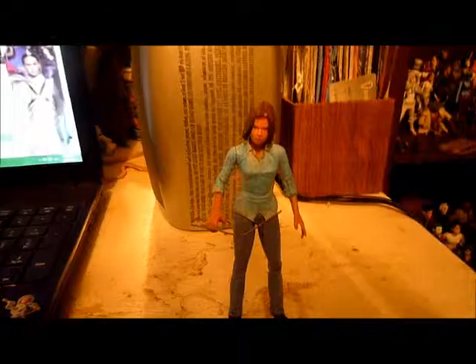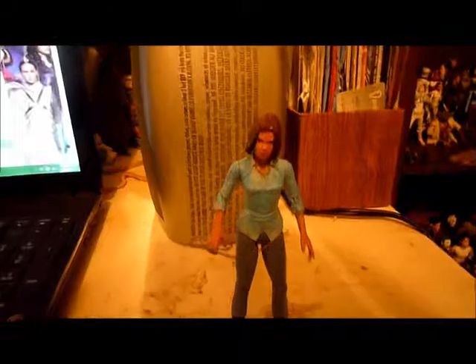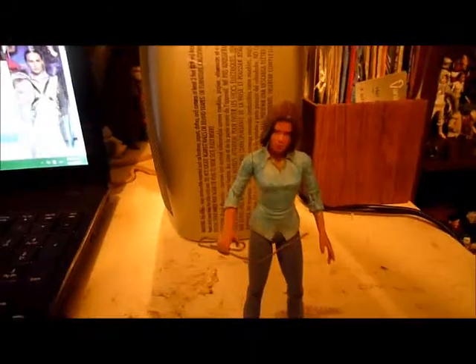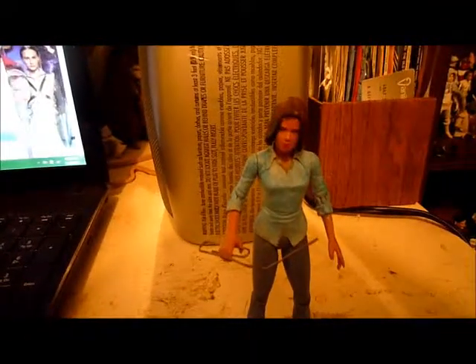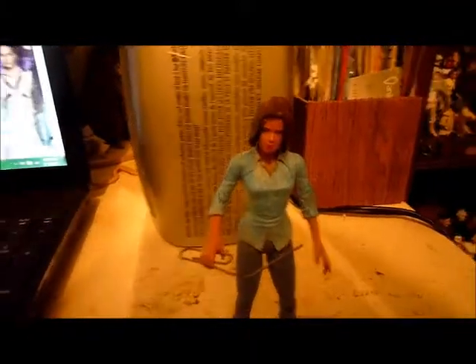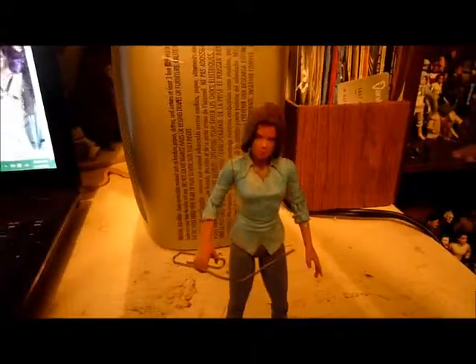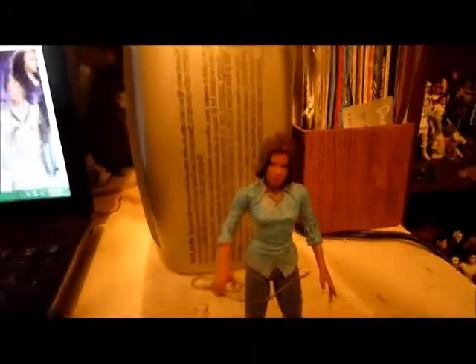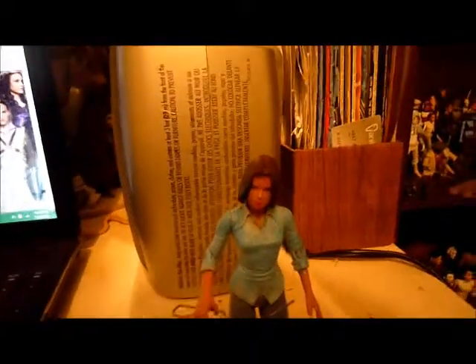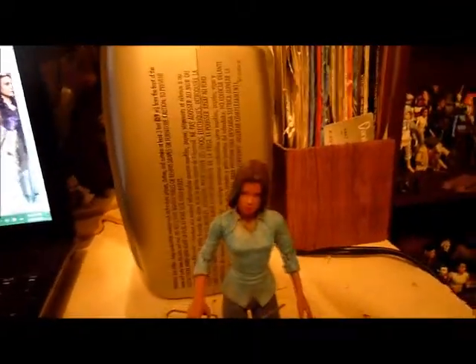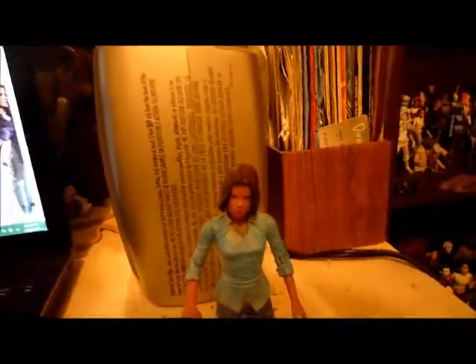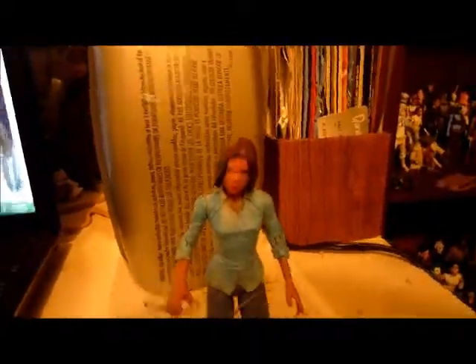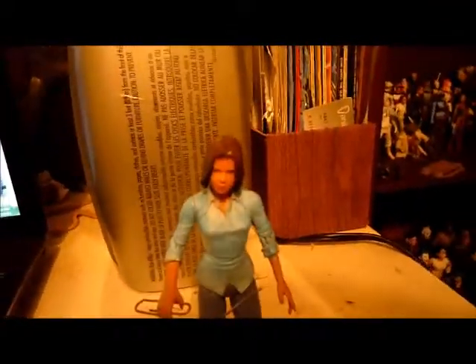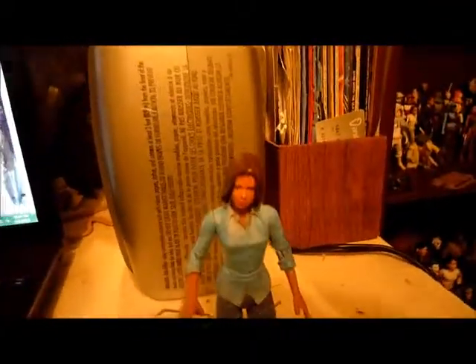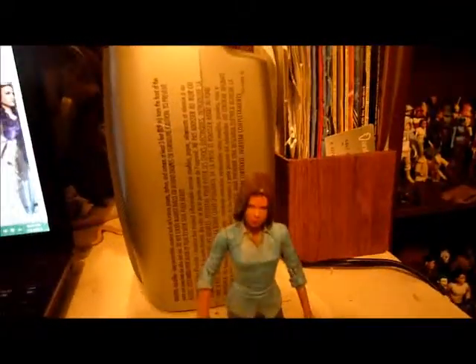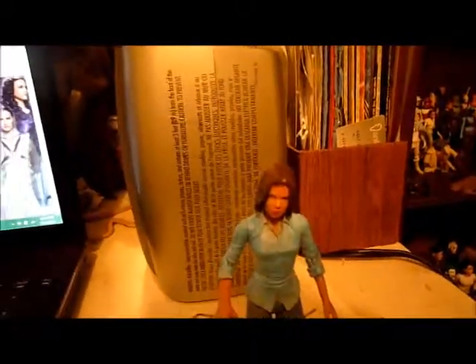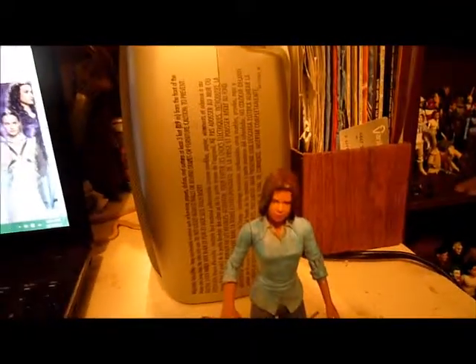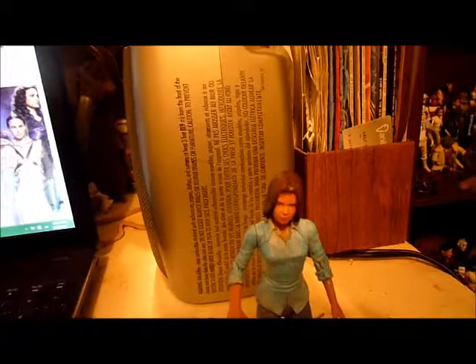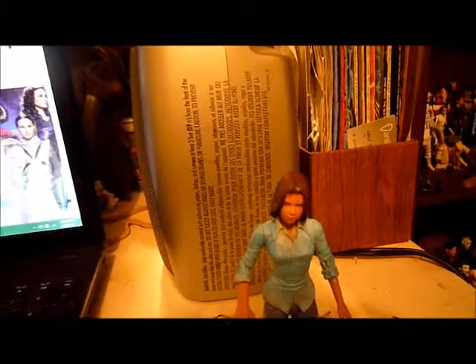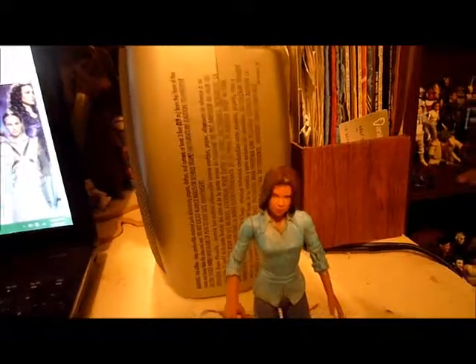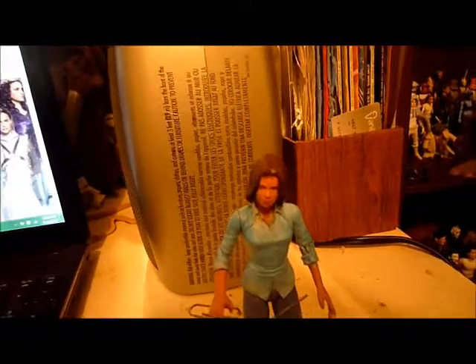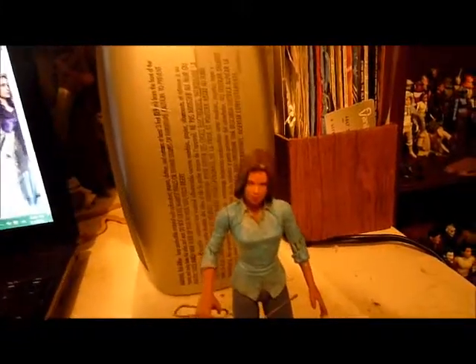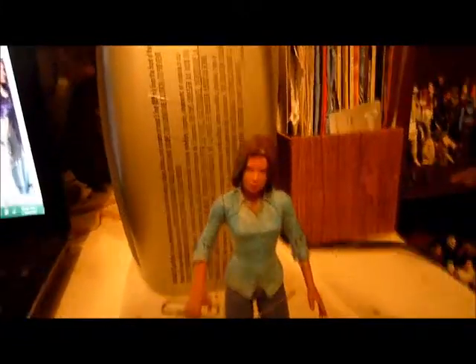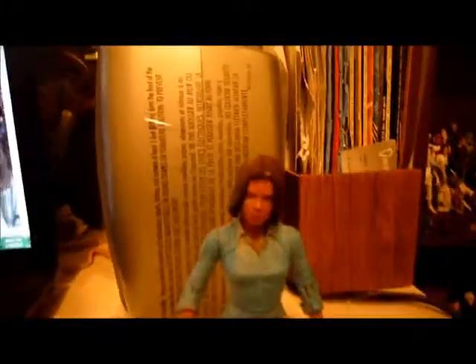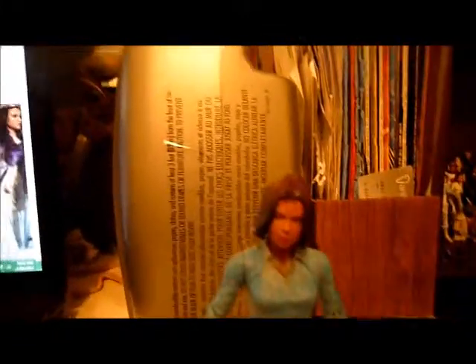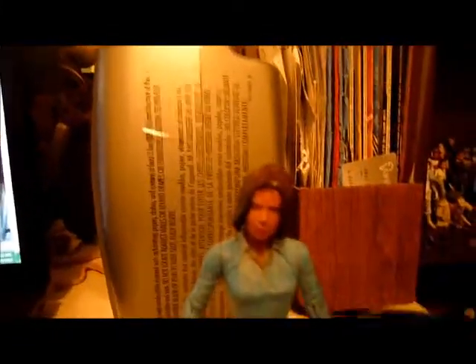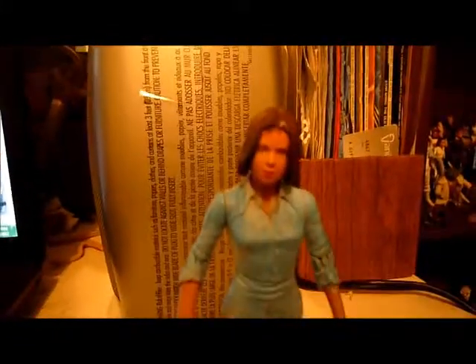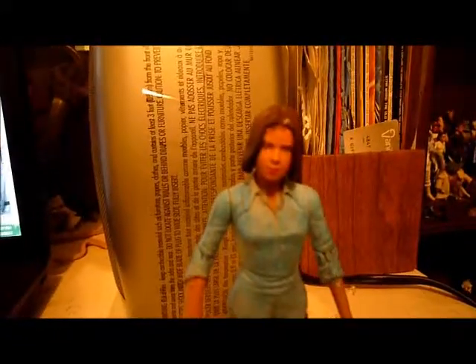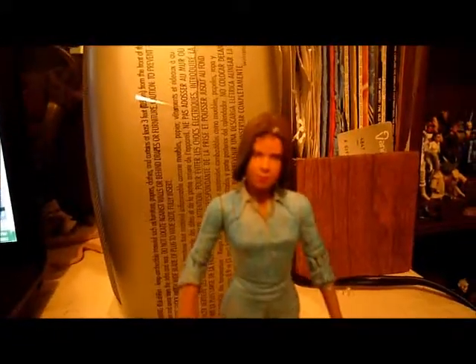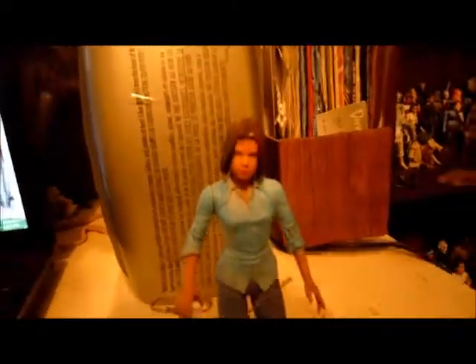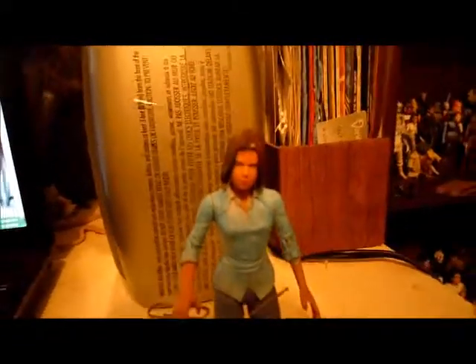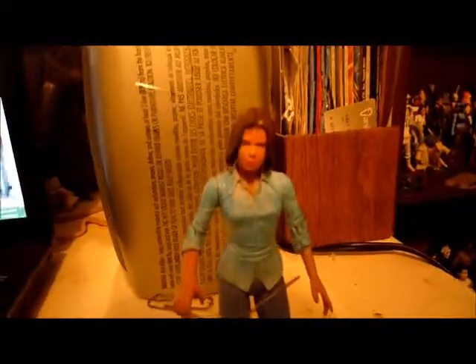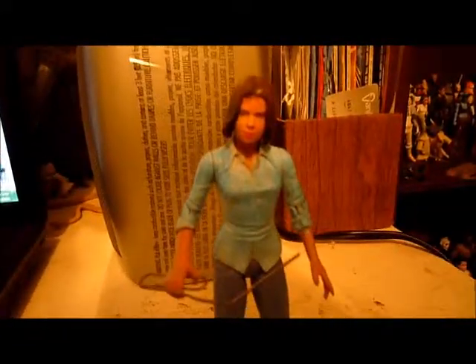Okay, hi everyone. Welcome back to another video. Today's video is not a figure review or anything — it is actually a video on a custom figure I made.